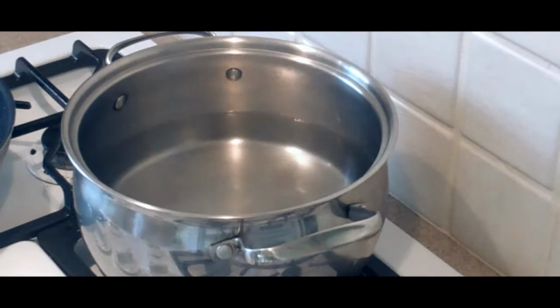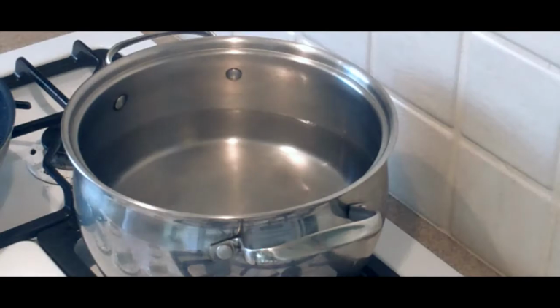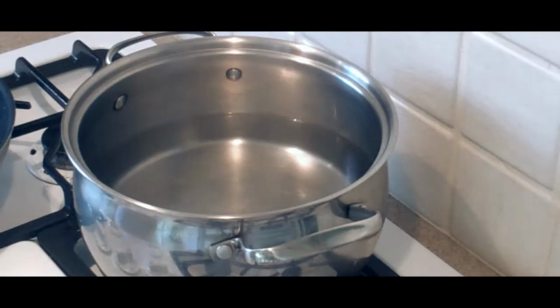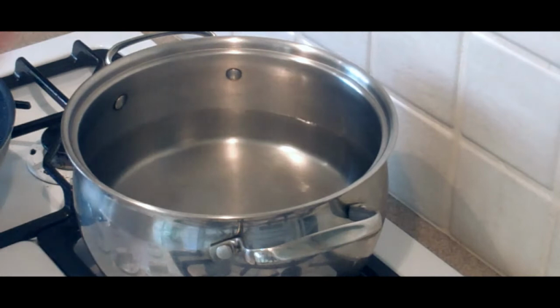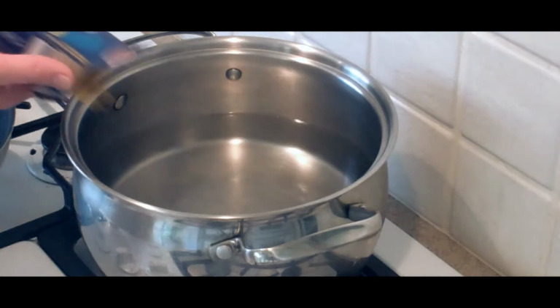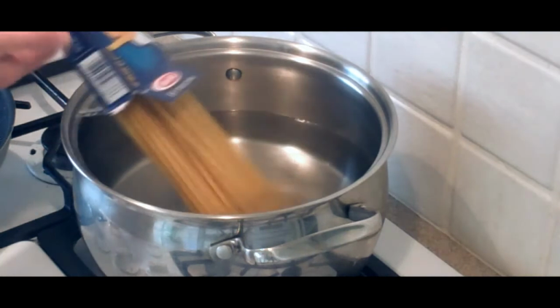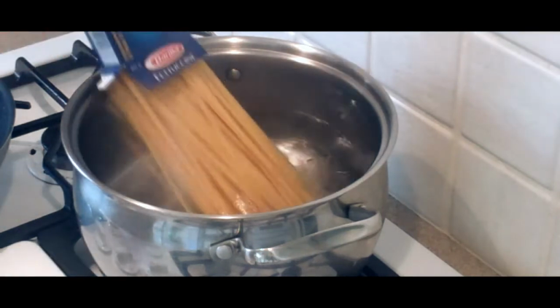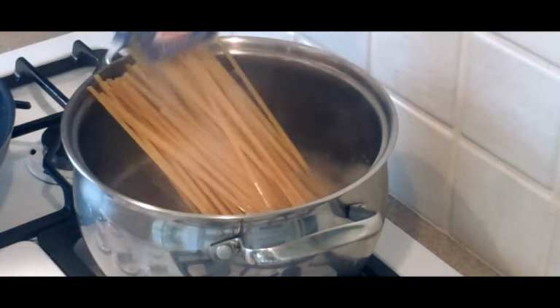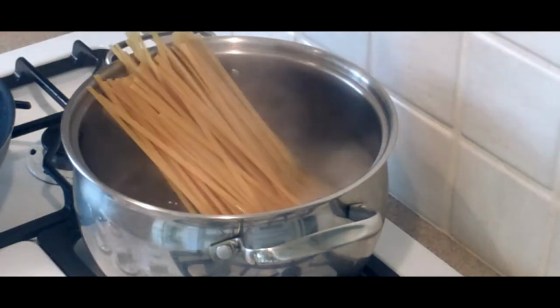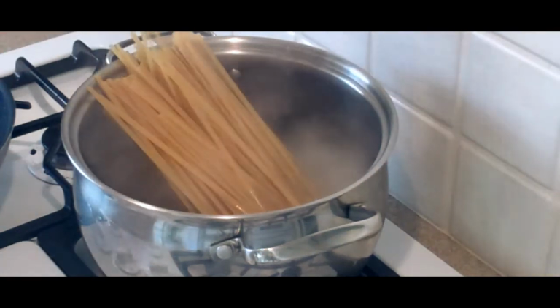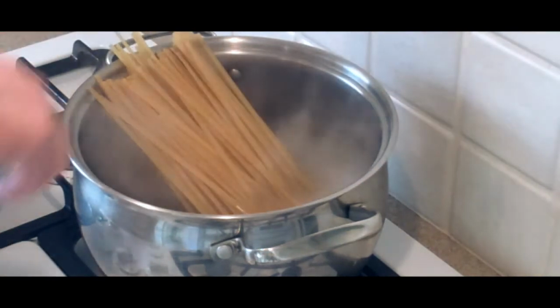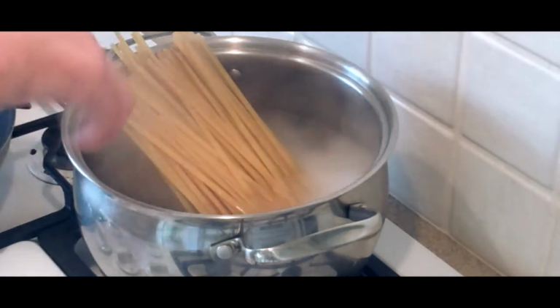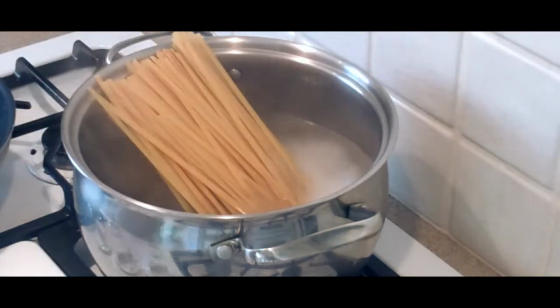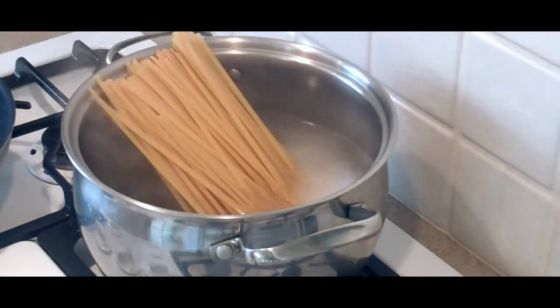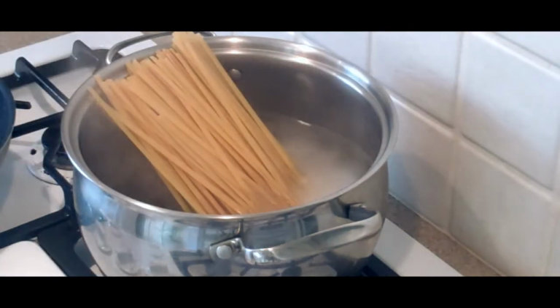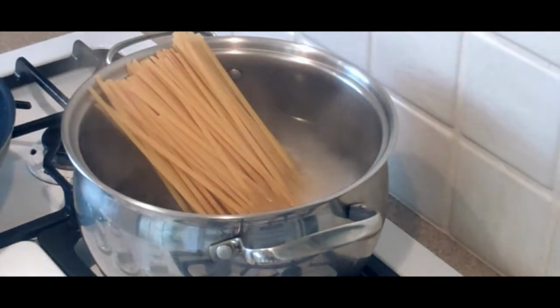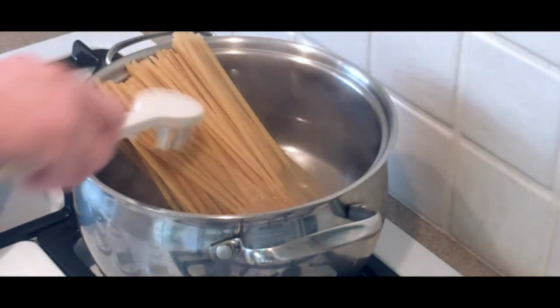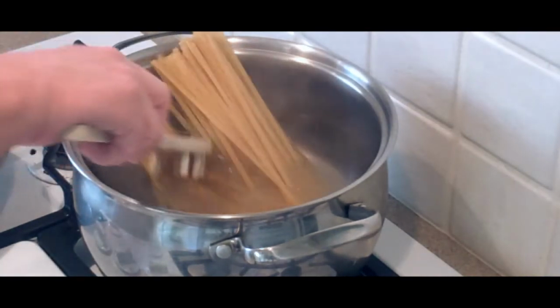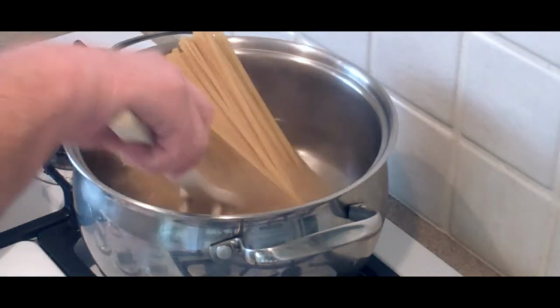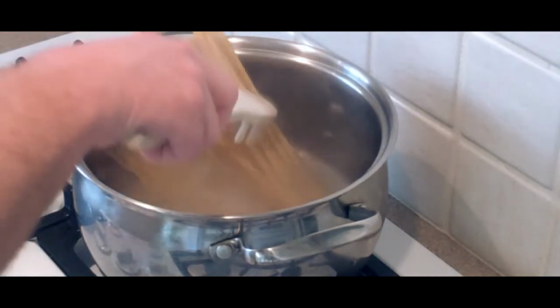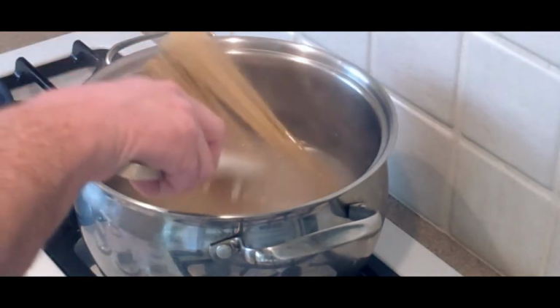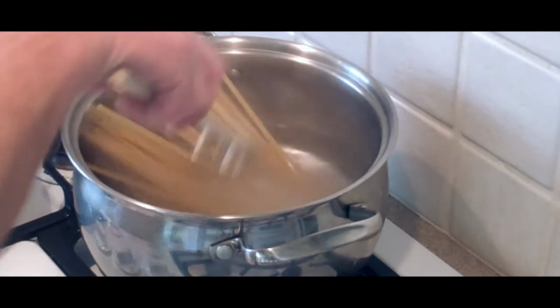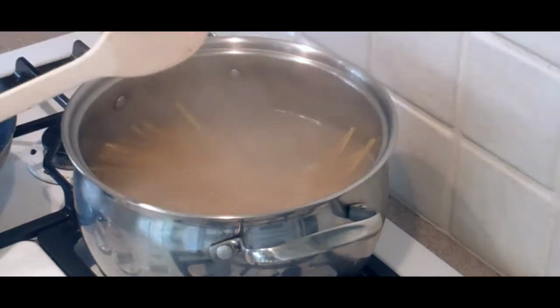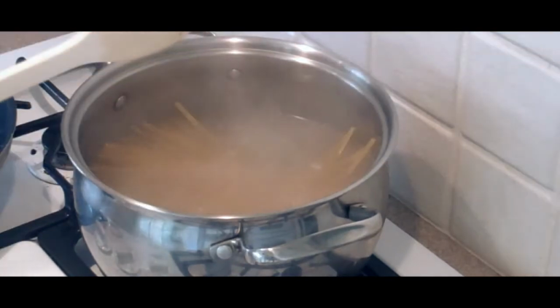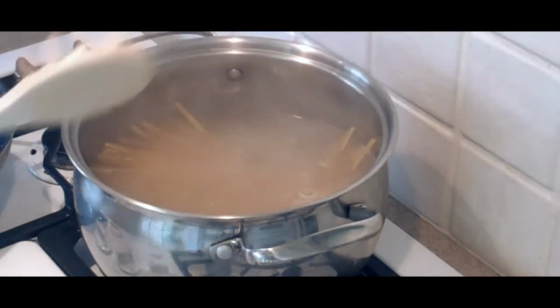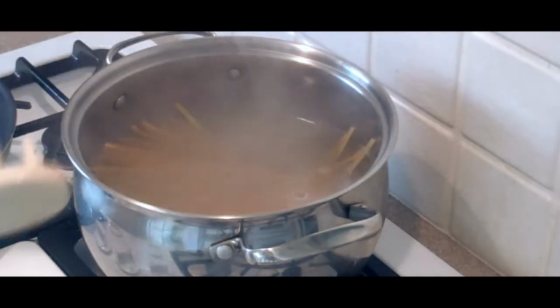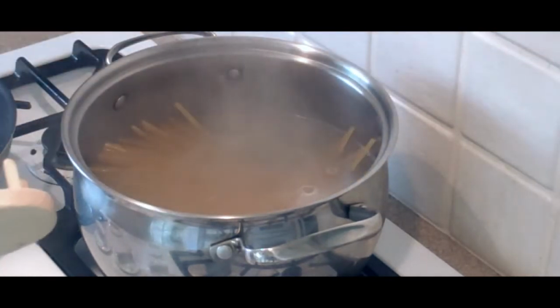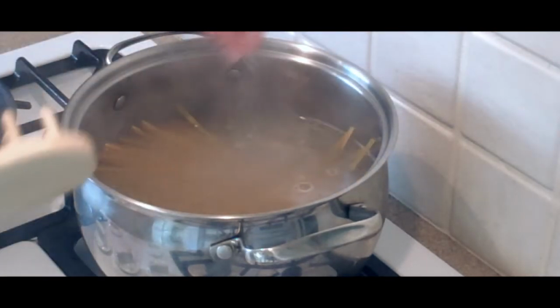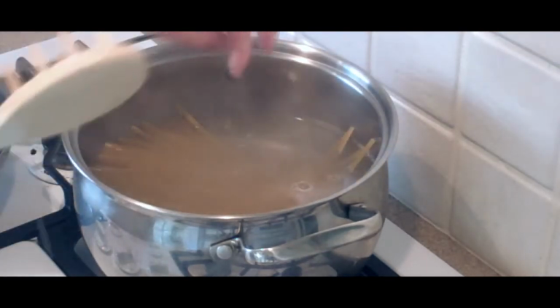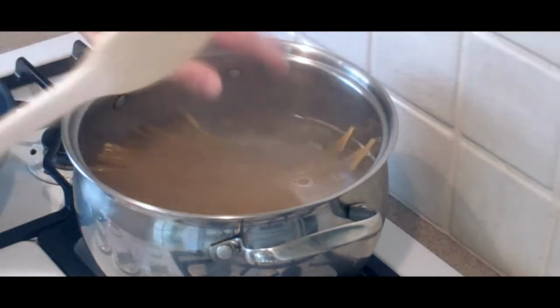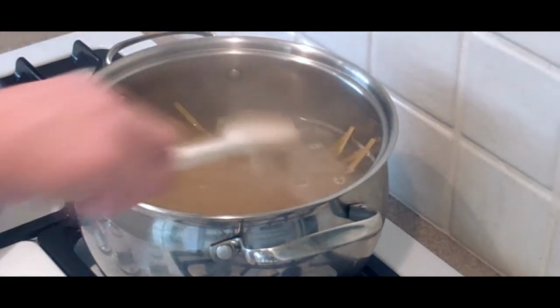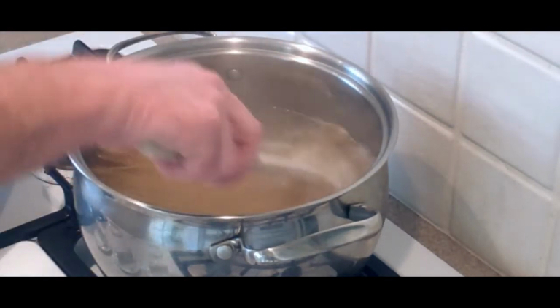Pasta water is boiling. Go ahead and add our fettuccine. I like to add a pinch of salt to the pasta water.